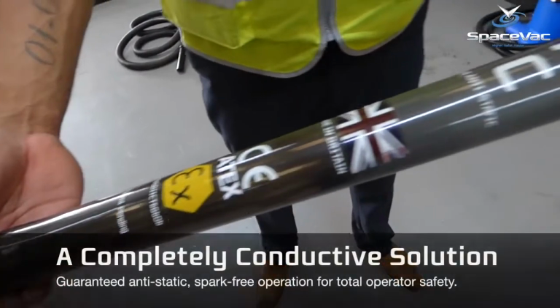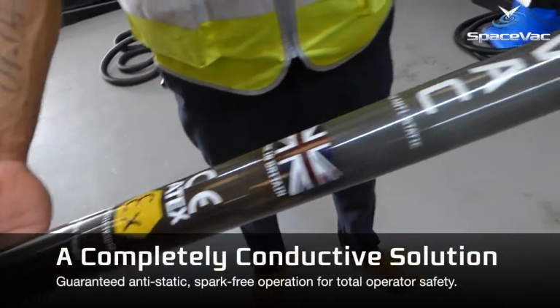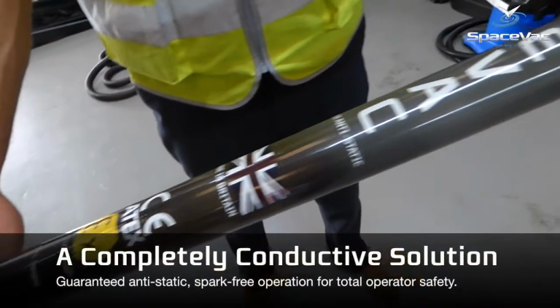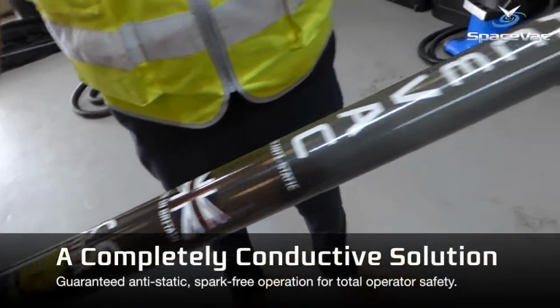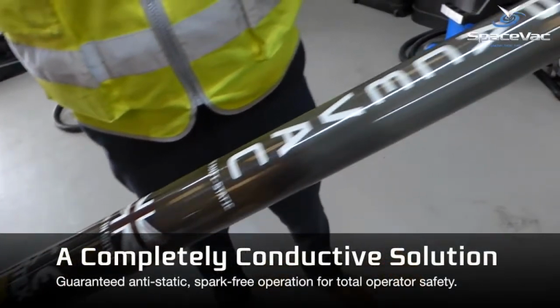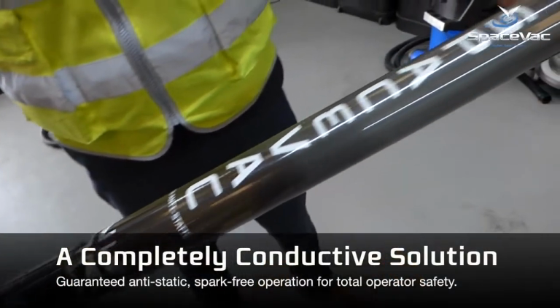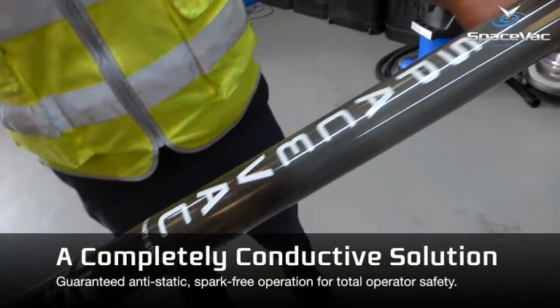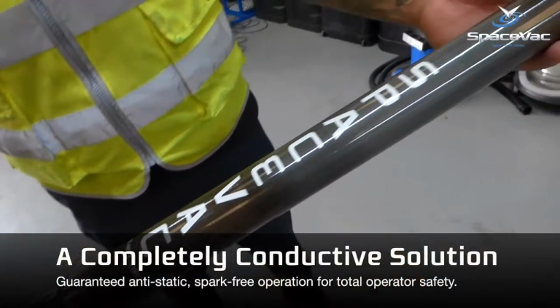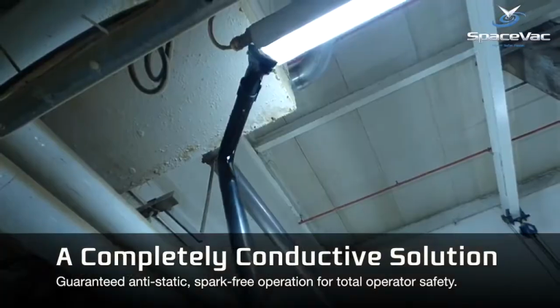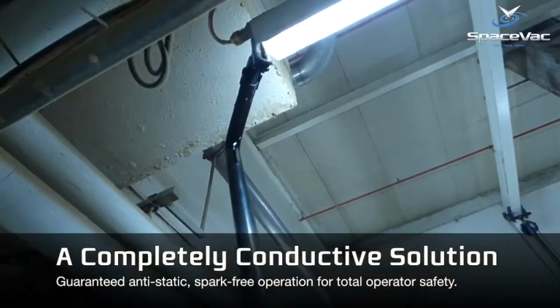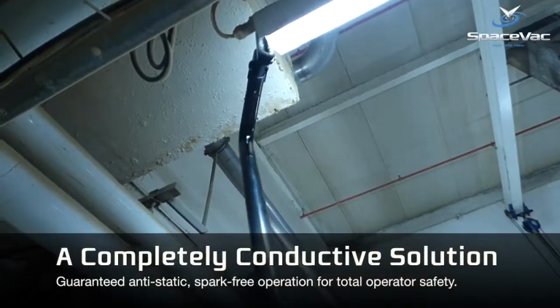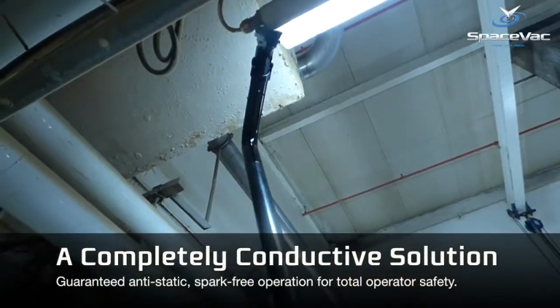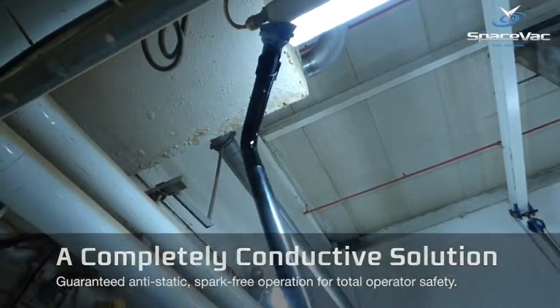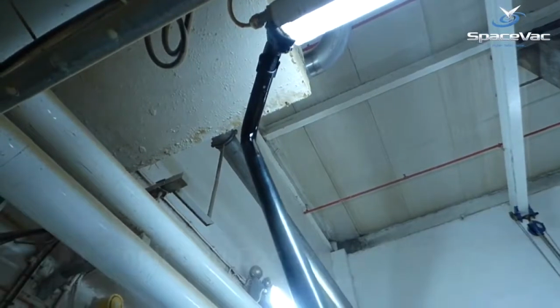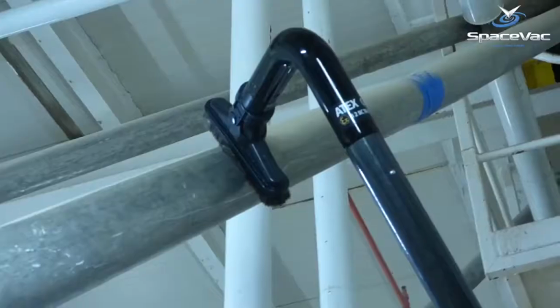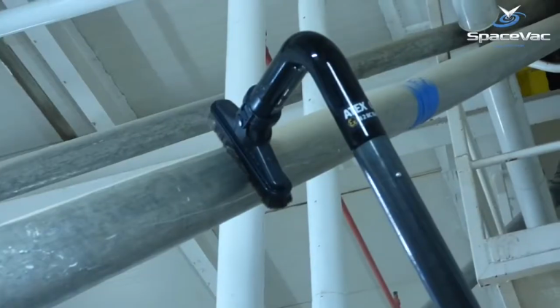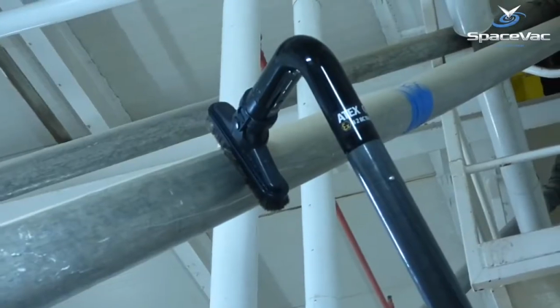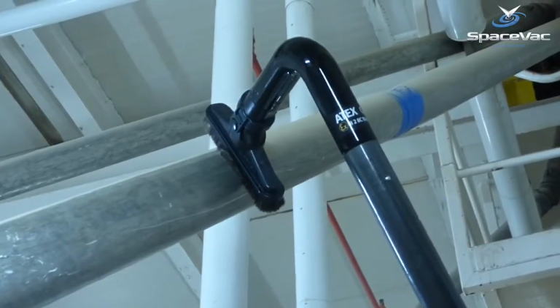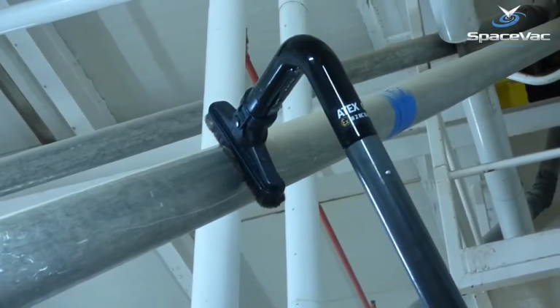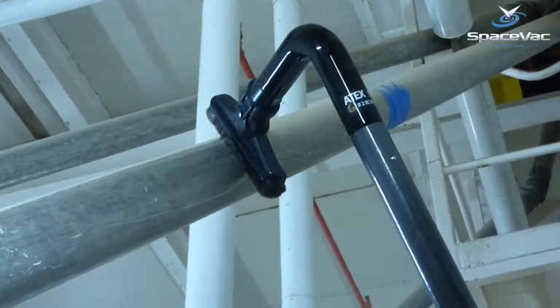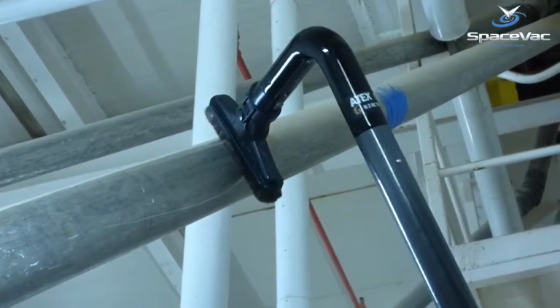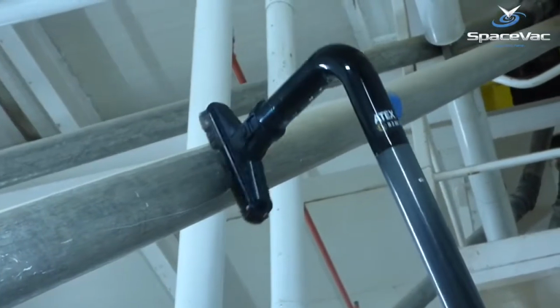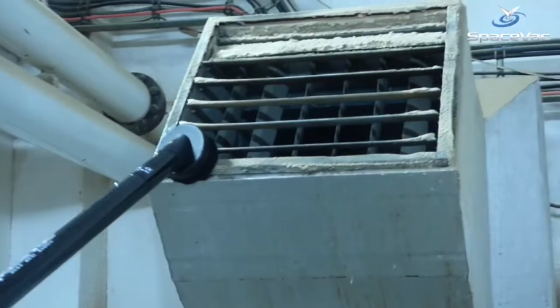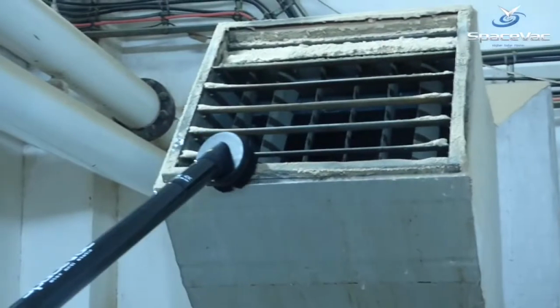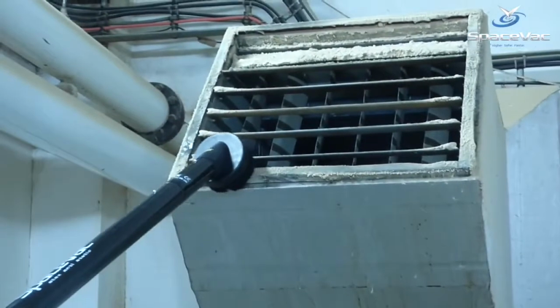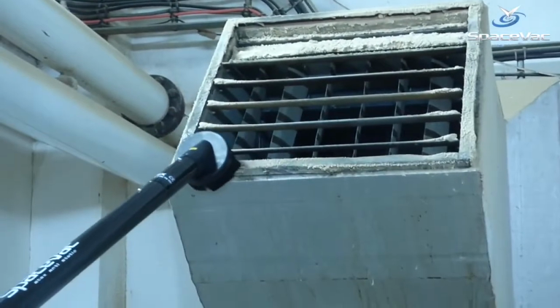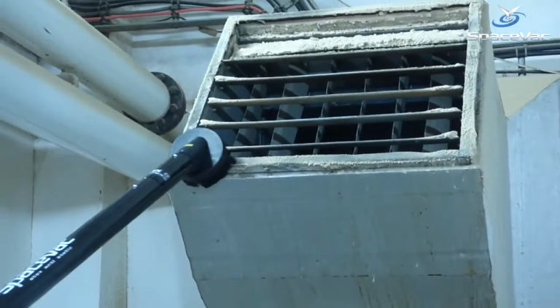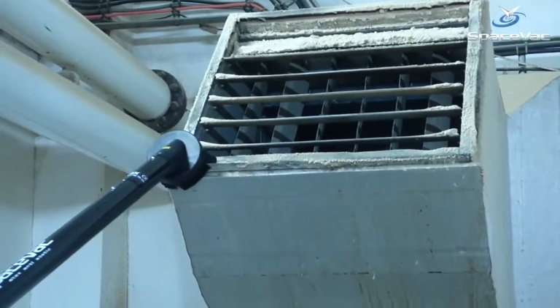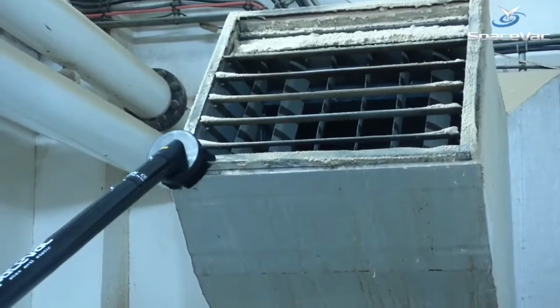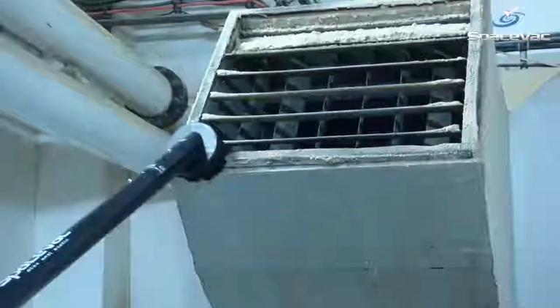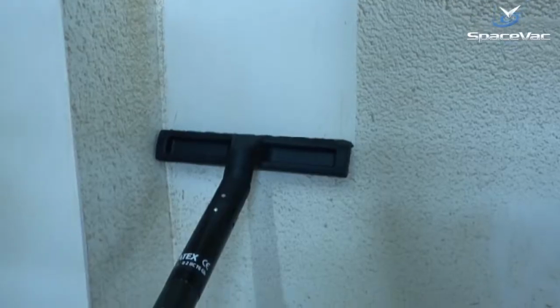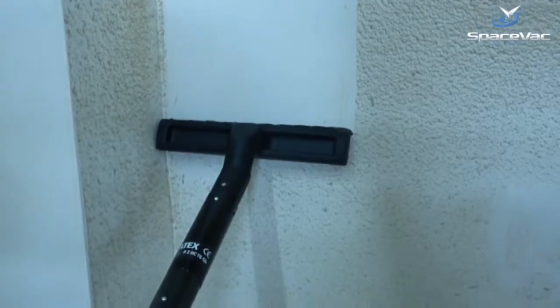Built around a core of our lightweight 100% carbon cleaning poles, the system is fully accessorised with a range of anti-static heads and brushes to provide a range of solutions to even the toughest of cleaning challenges.